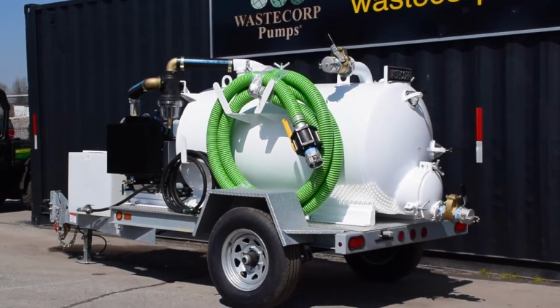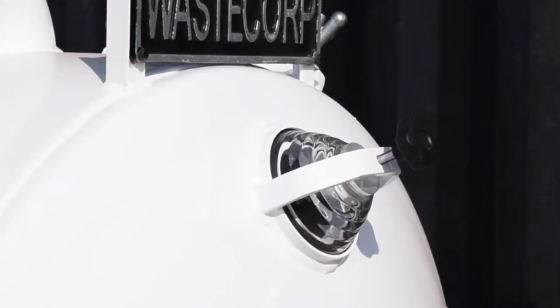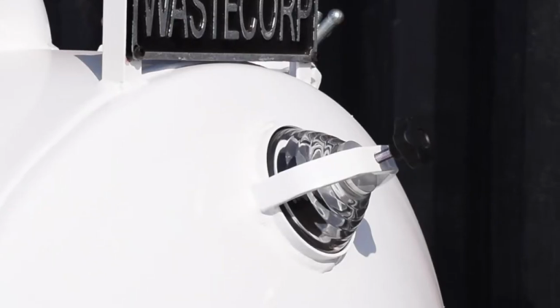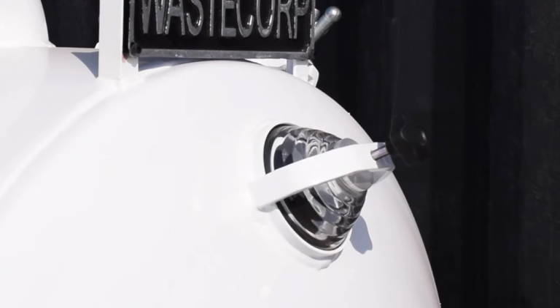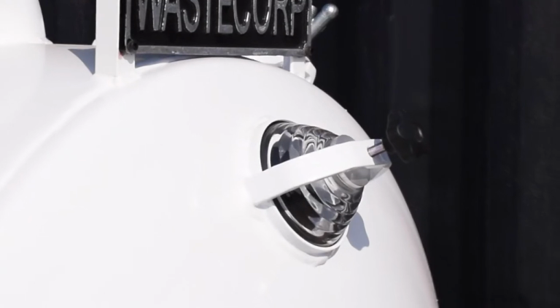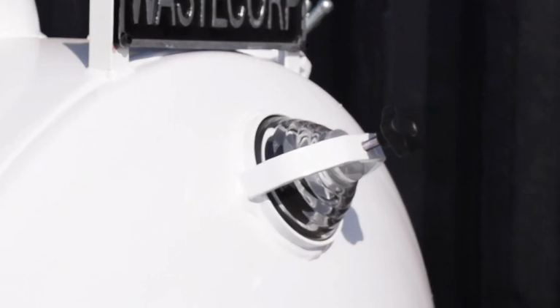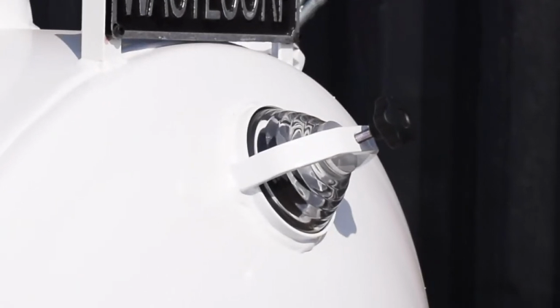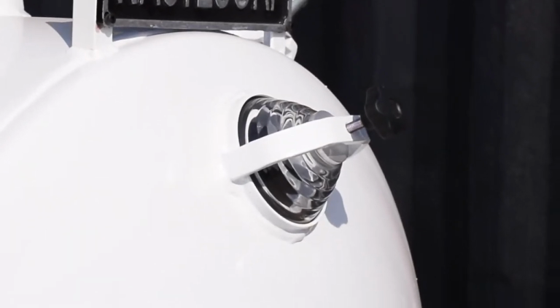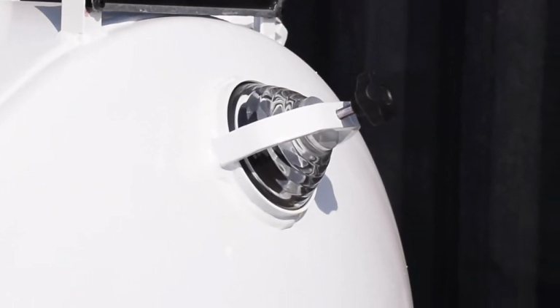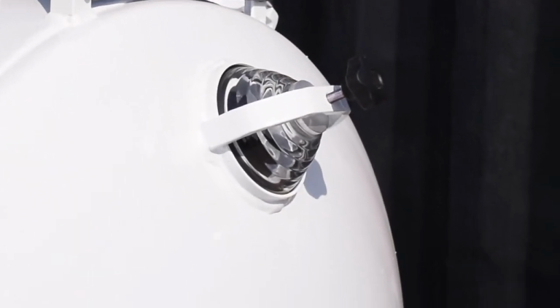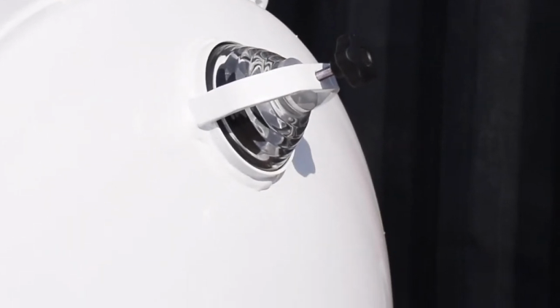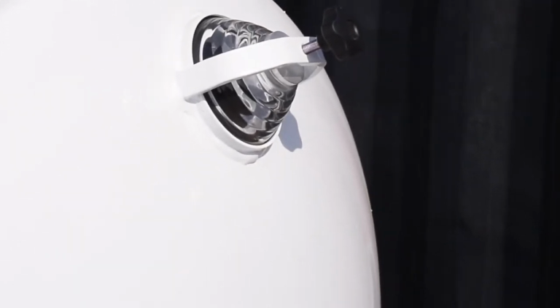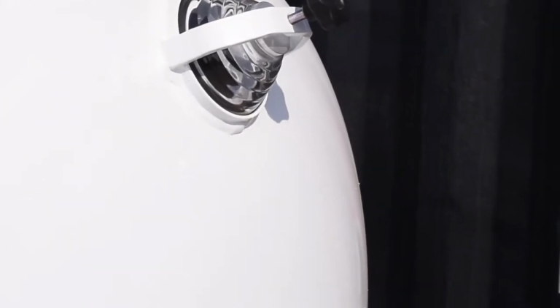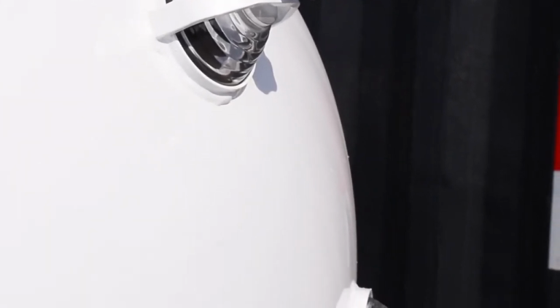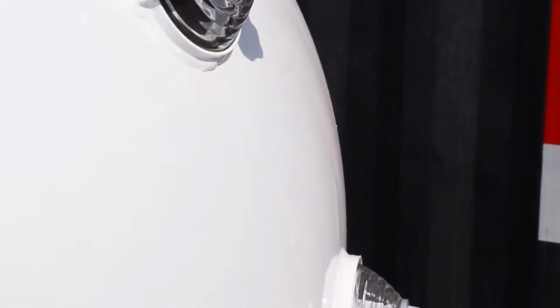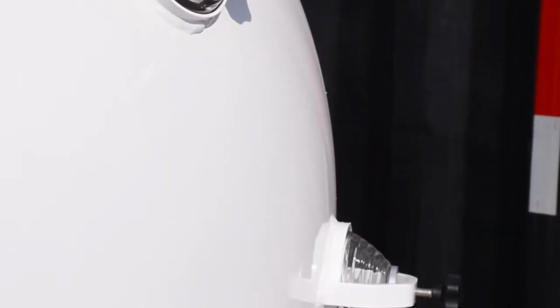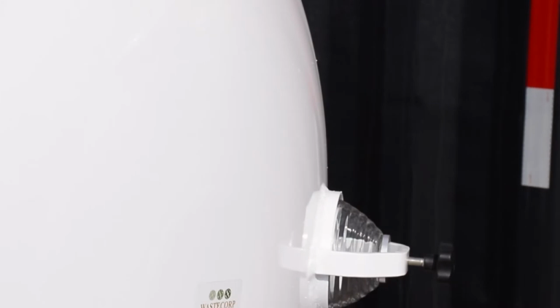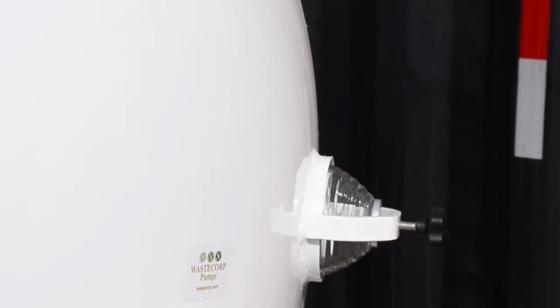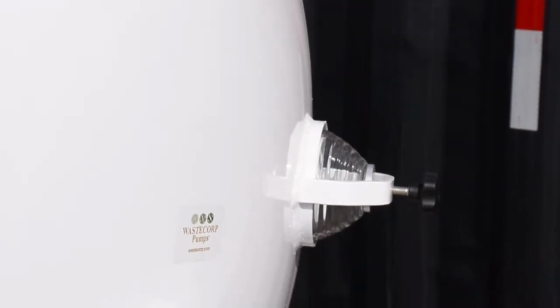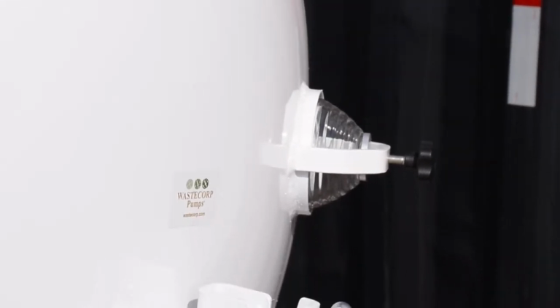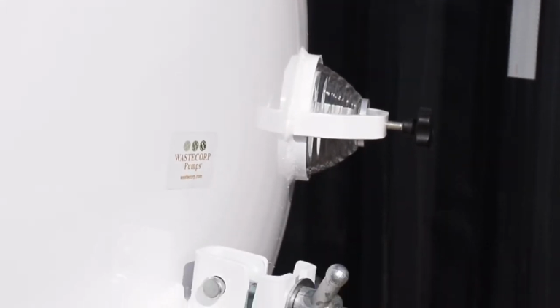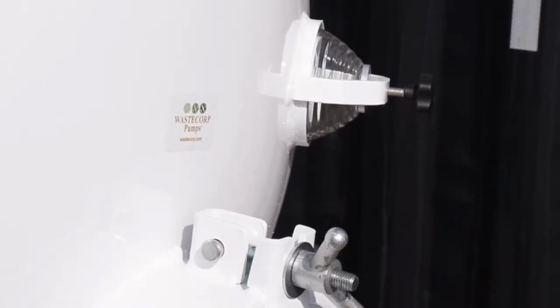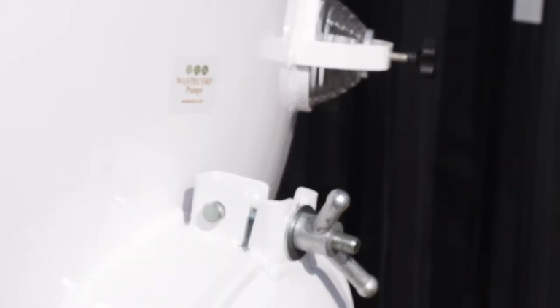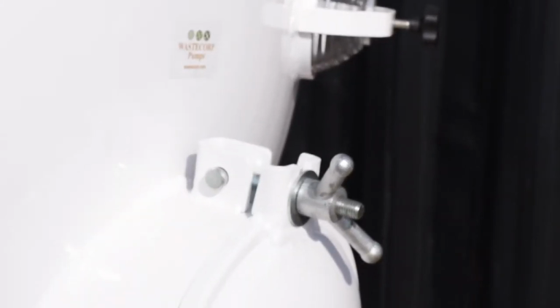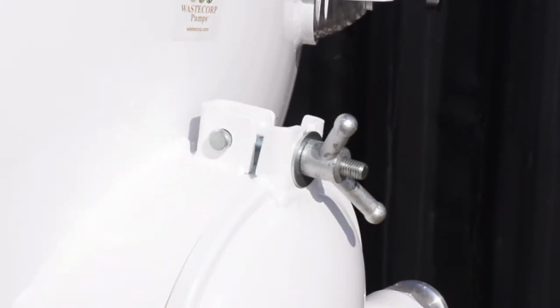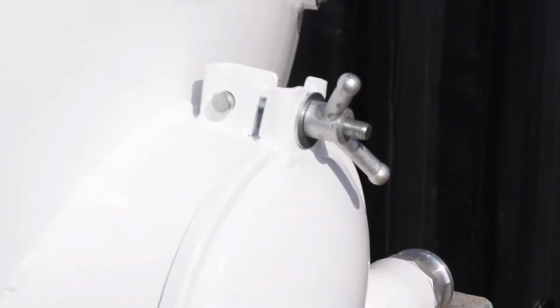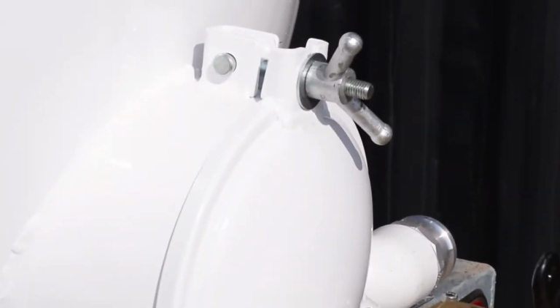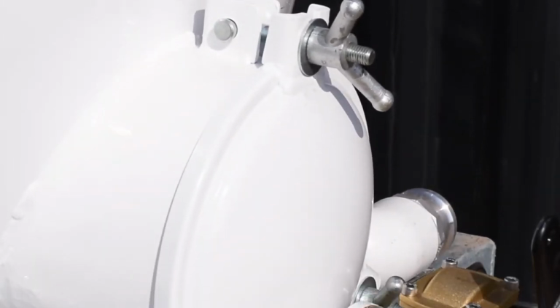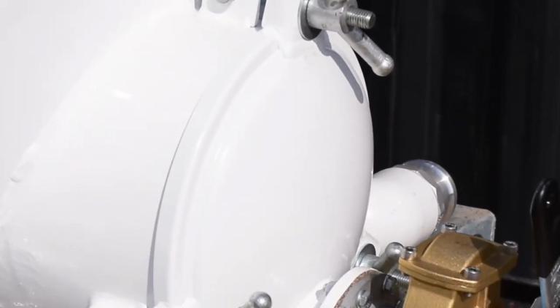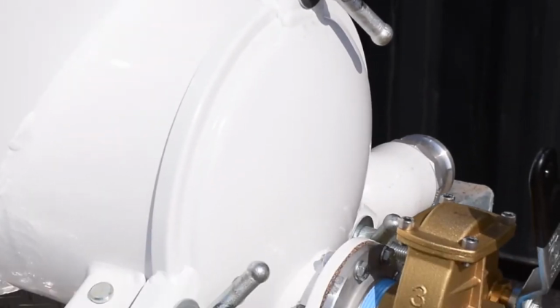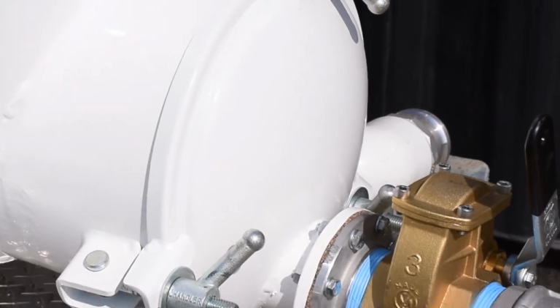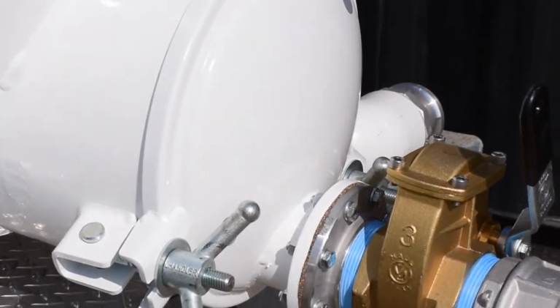The TVP 300-50 features a heavy duty 300 gallon steel waste tank for containing wastewater. Two sight glasses help you see the volume of waste in the tank, together with a rear discharge and clean-out port.